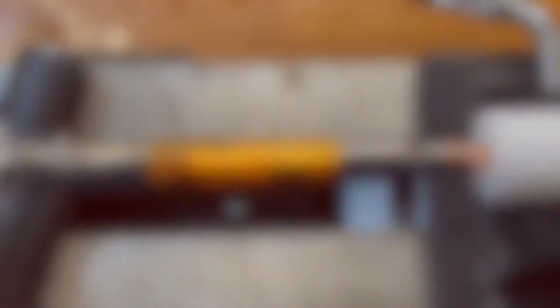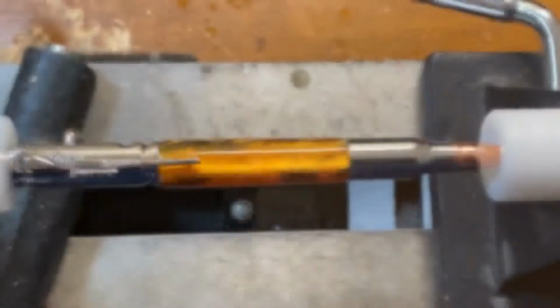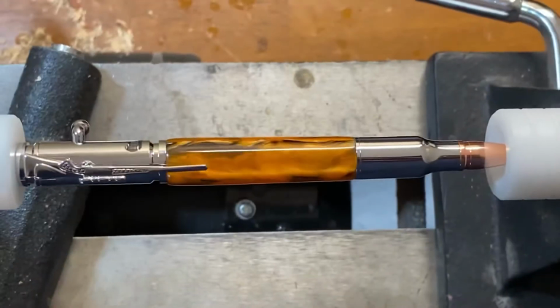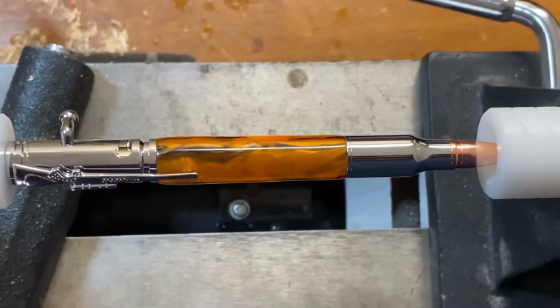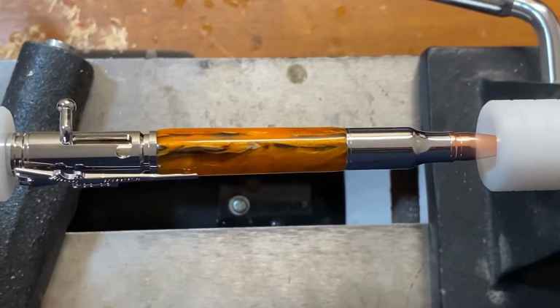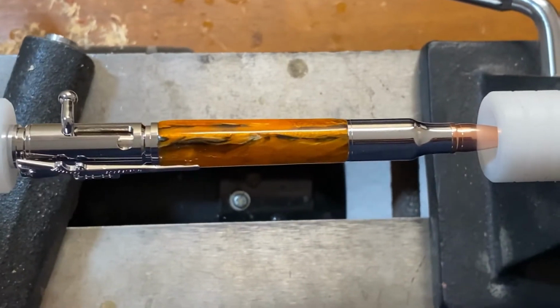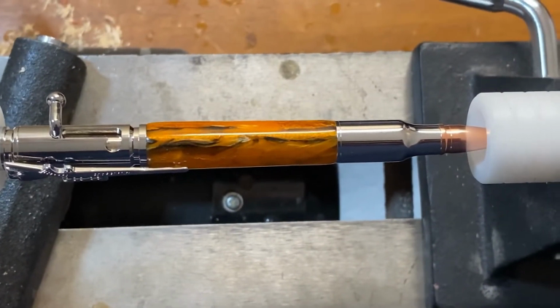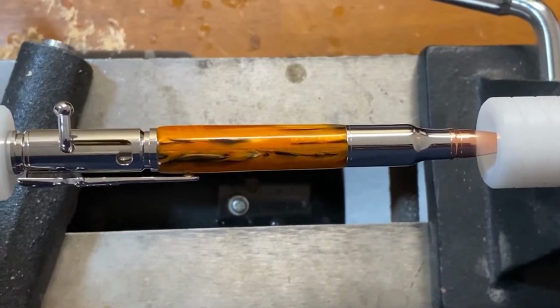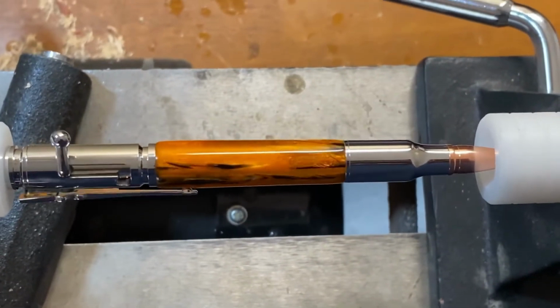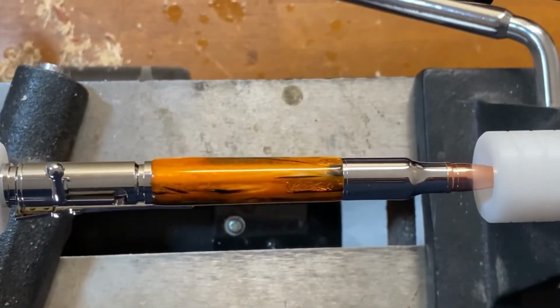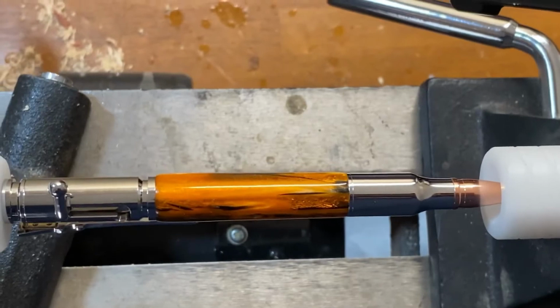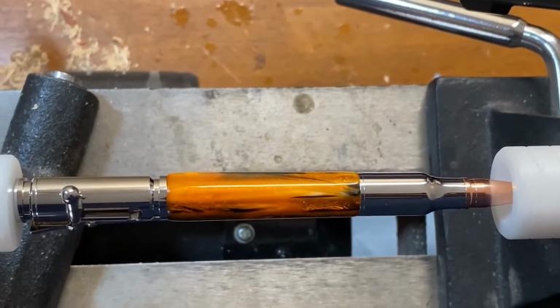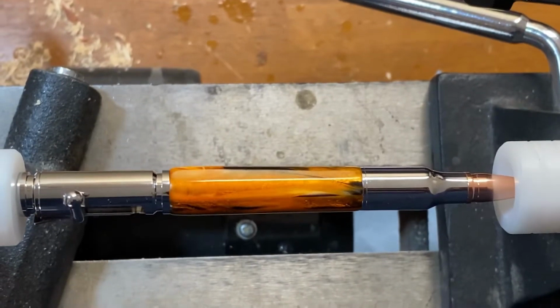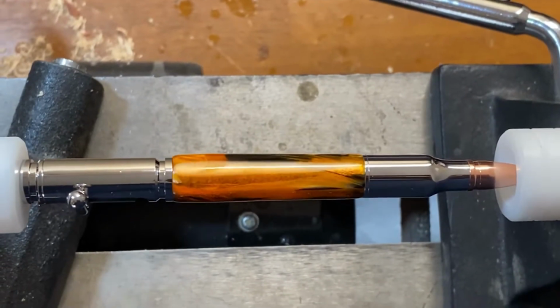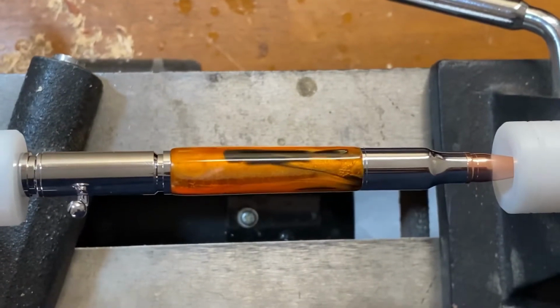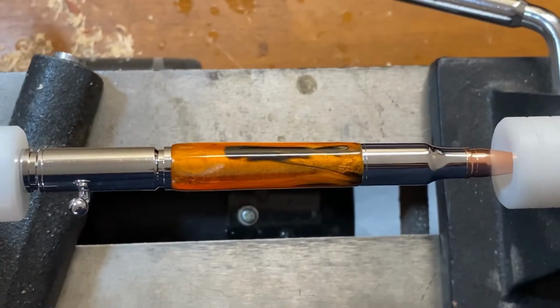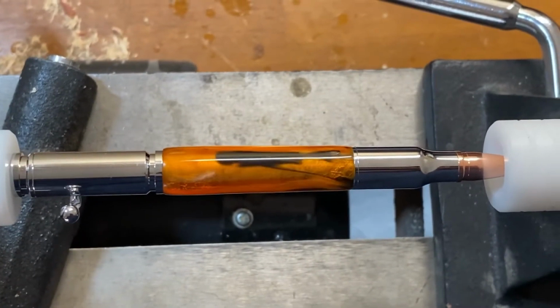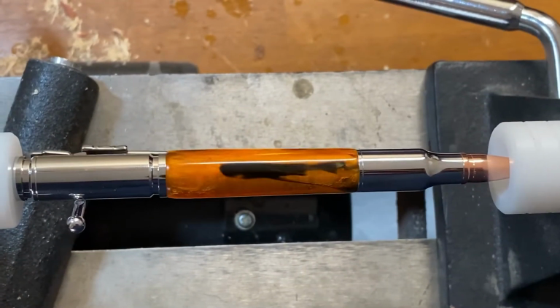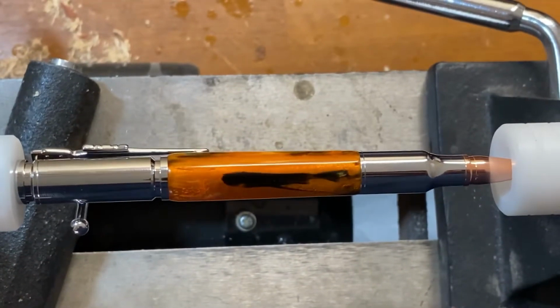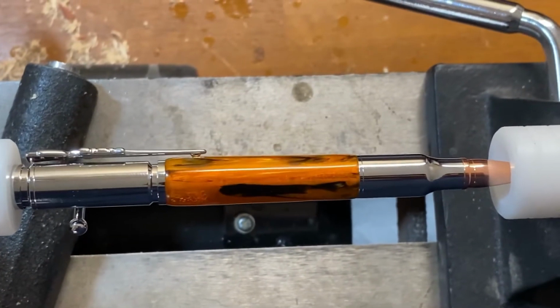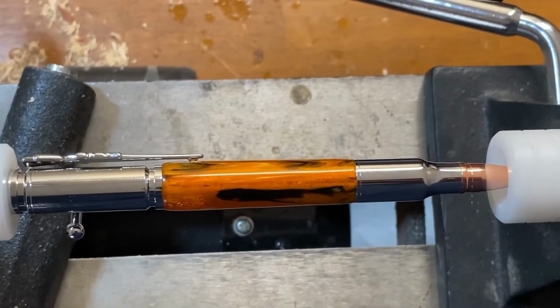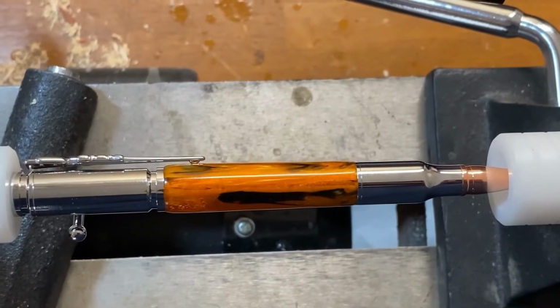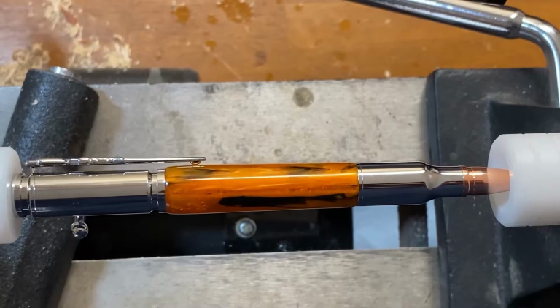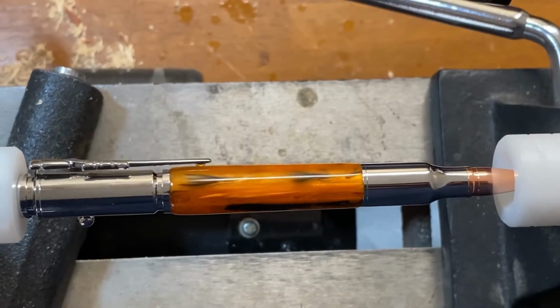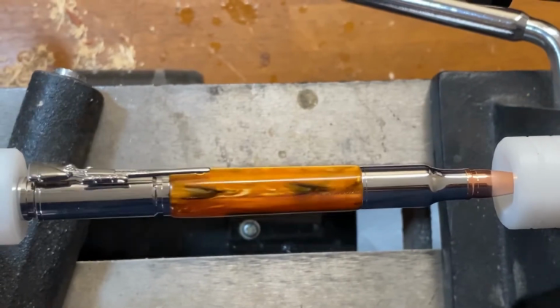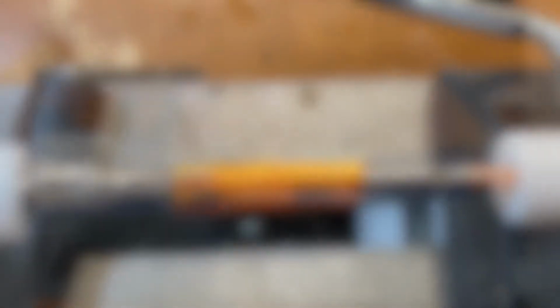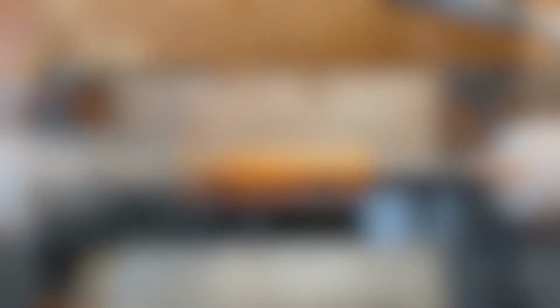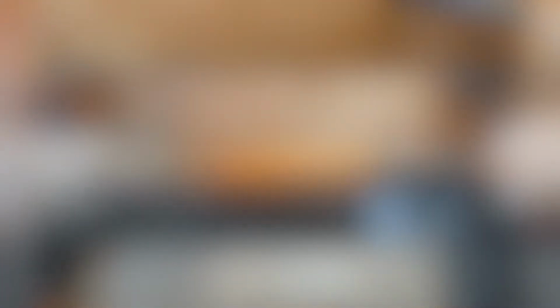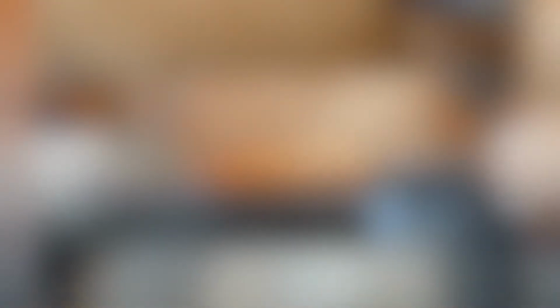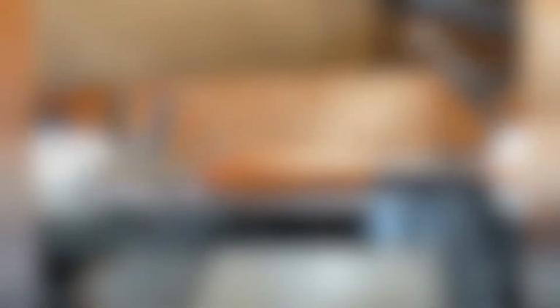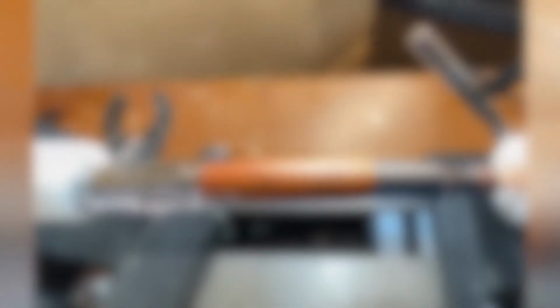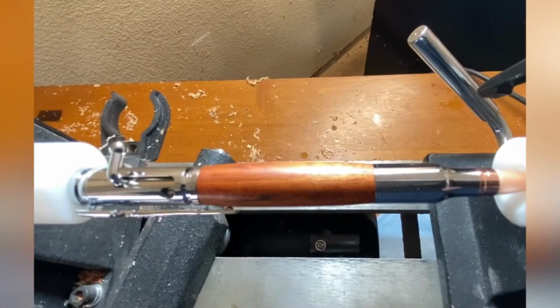Here I've got them up on the lathe and I'm just going to spin them around so you can see what they look like. The acrylic first - comes out looking awfully shiny with that finishing process we used. And then we've got the wood one next.